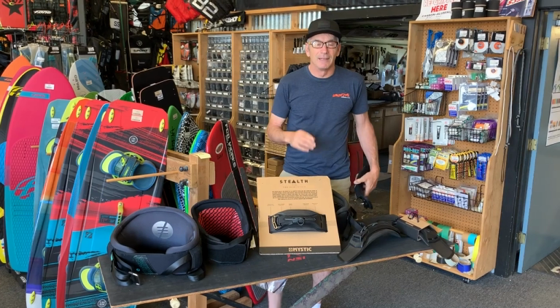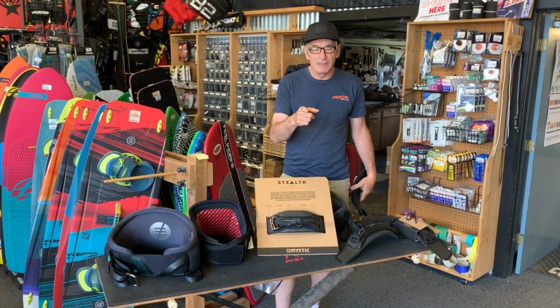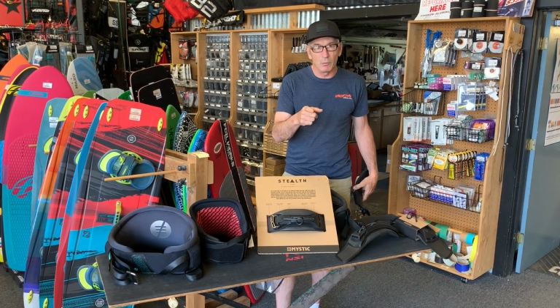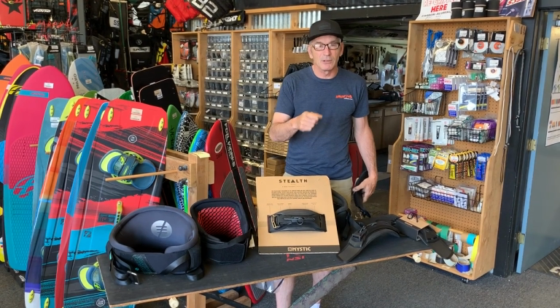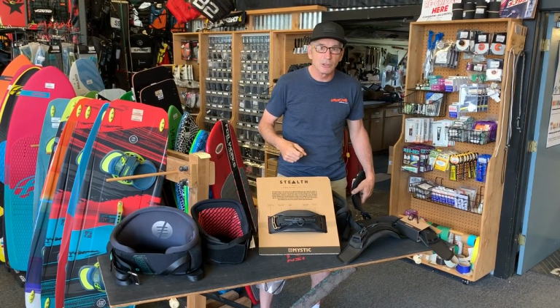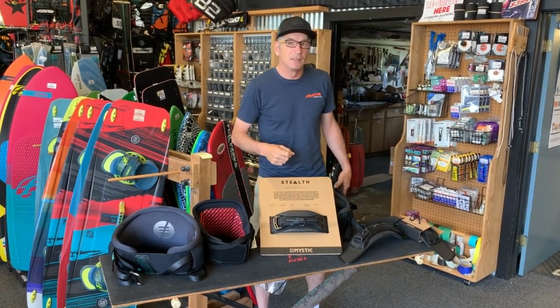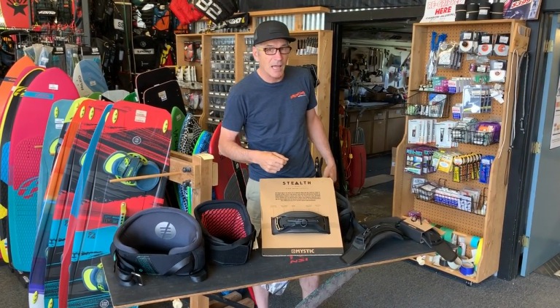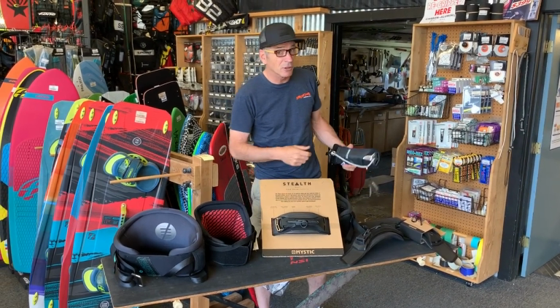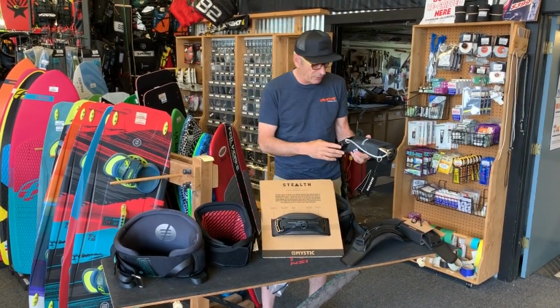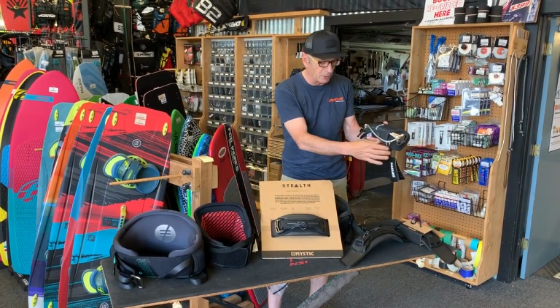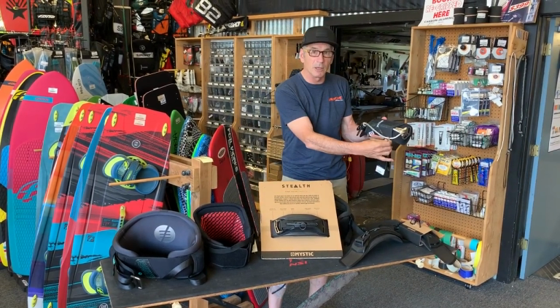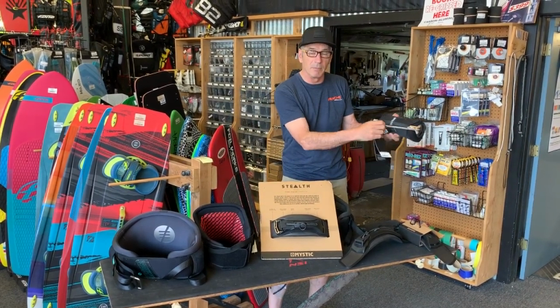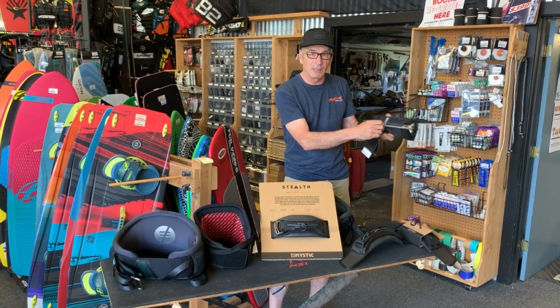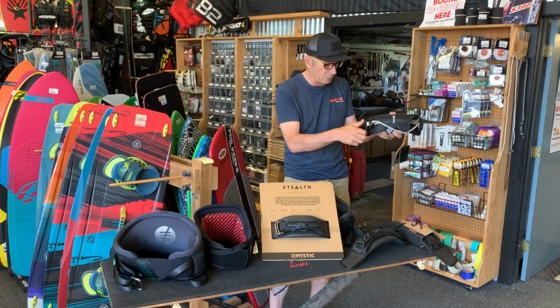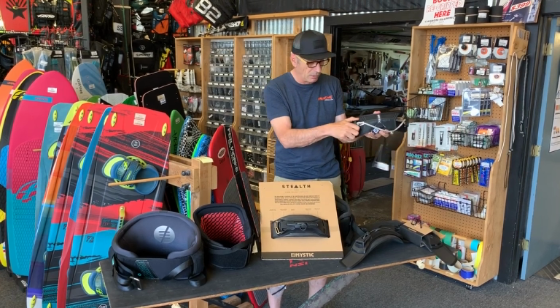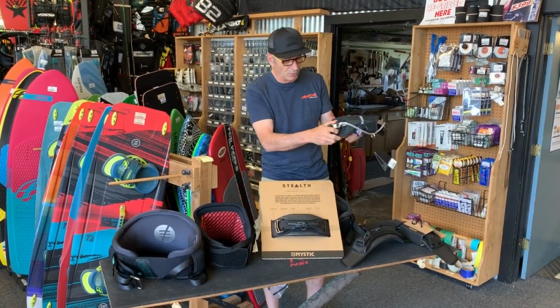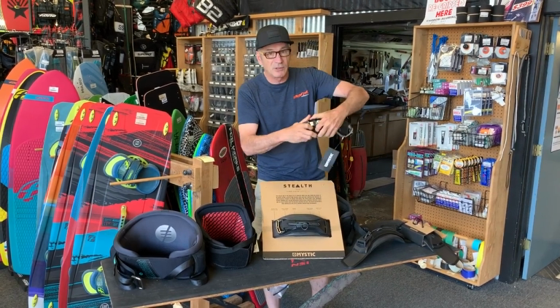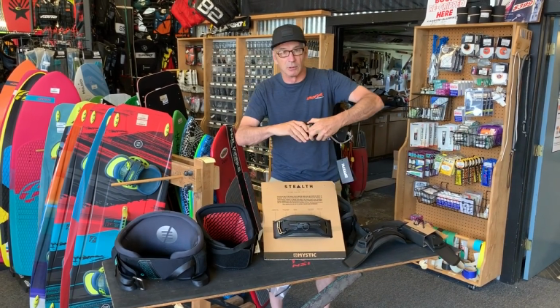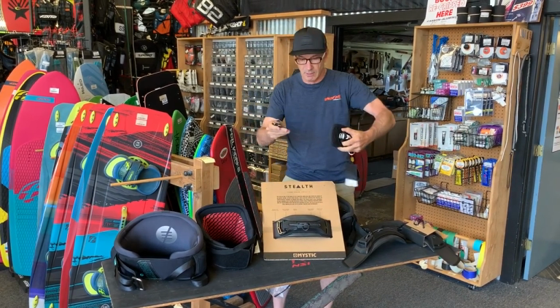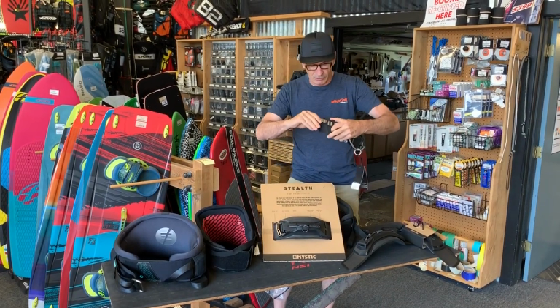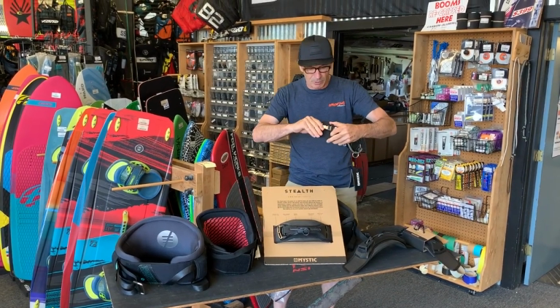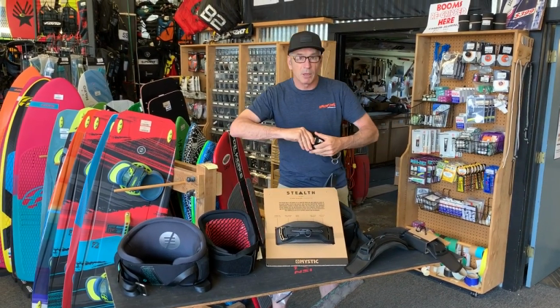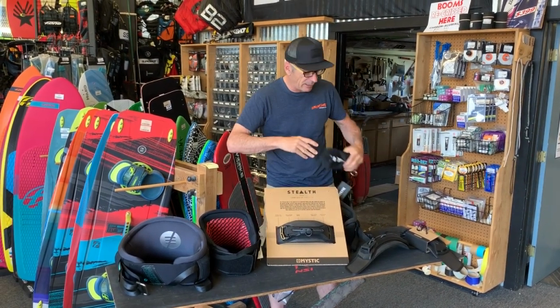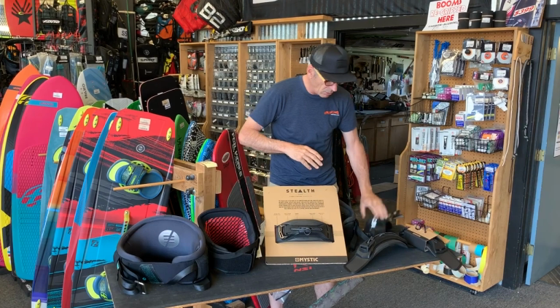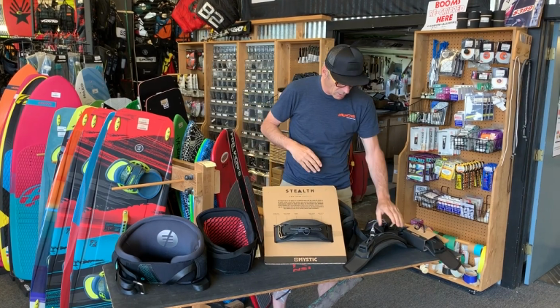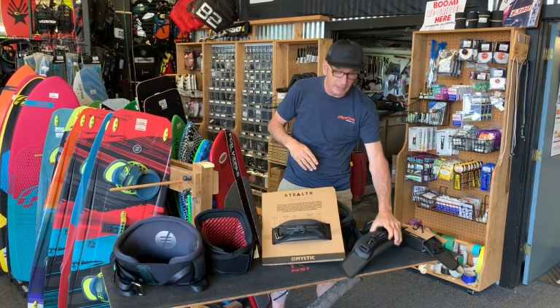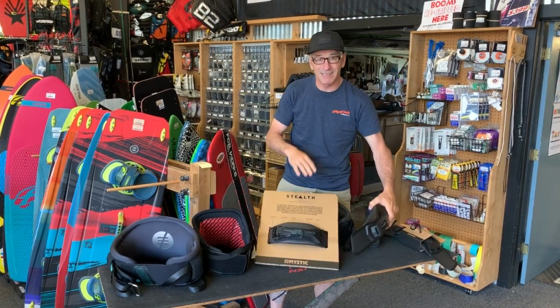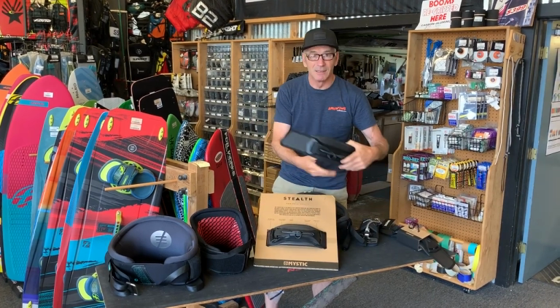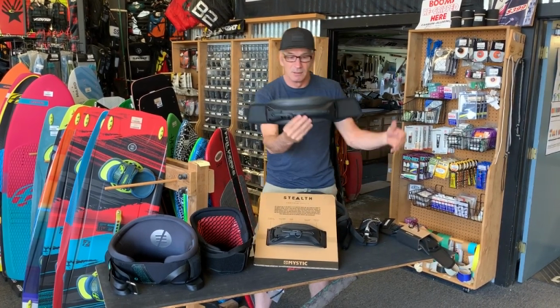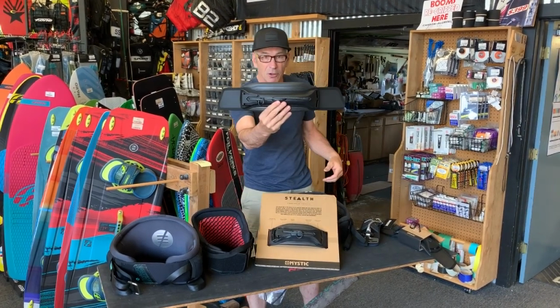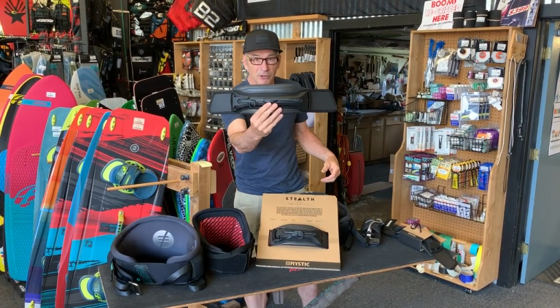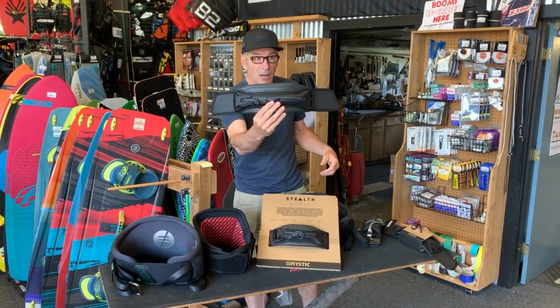Hey everybody, Dave here from Wind Dance in the Gorge. Last year in the slider bar market, the Mystic Clicker Bar was our best seller. It was a super awesome bar, and now the long-awaited Mystic Stealth Bar has just arrived.